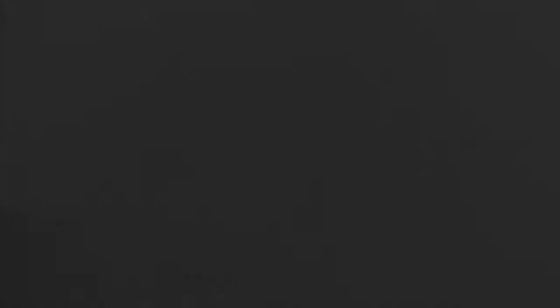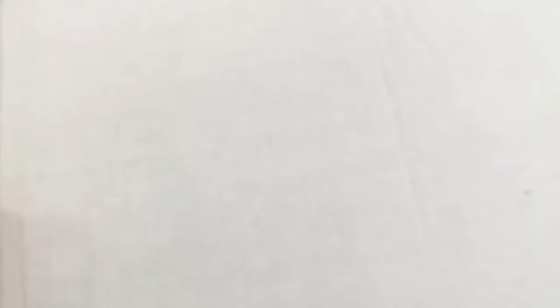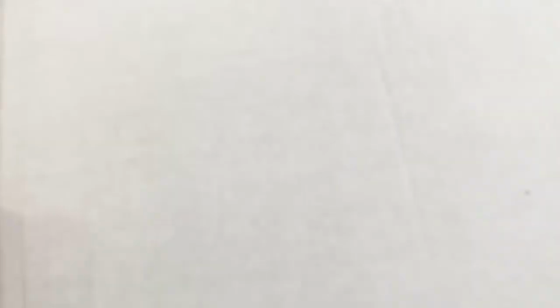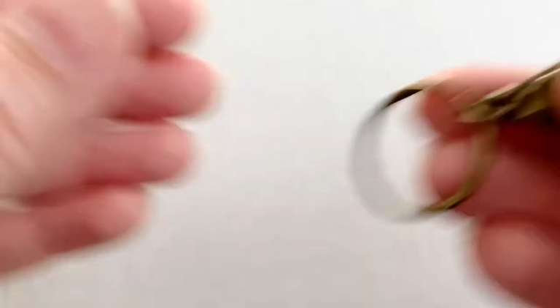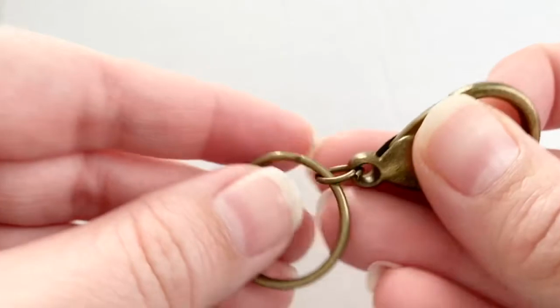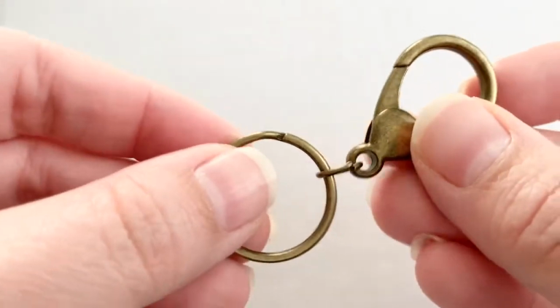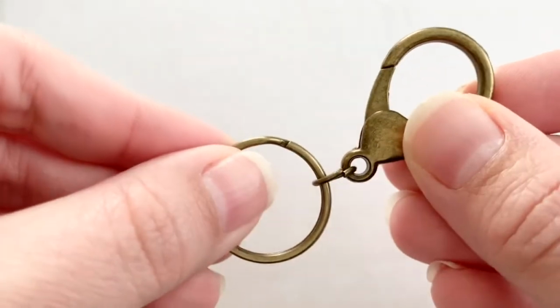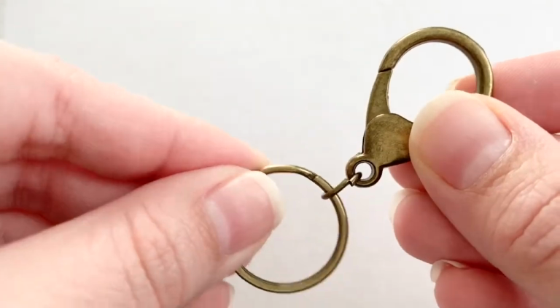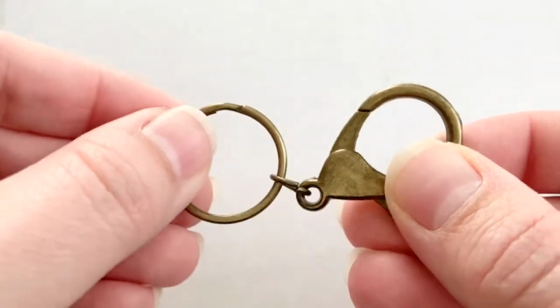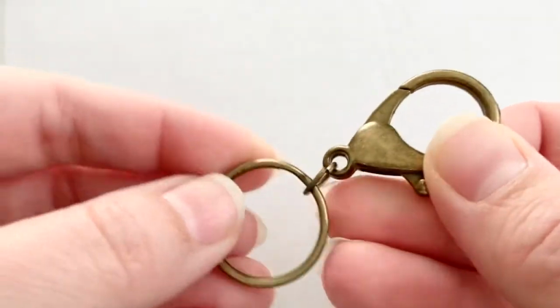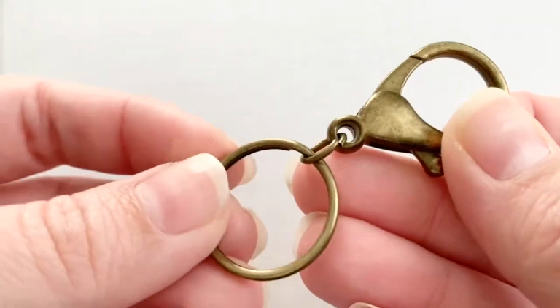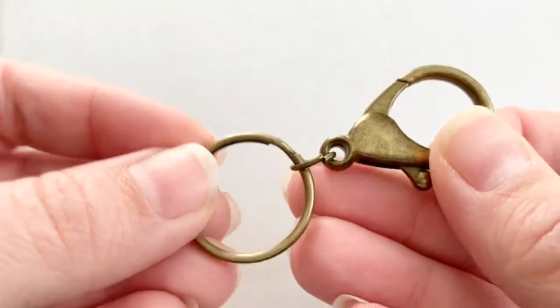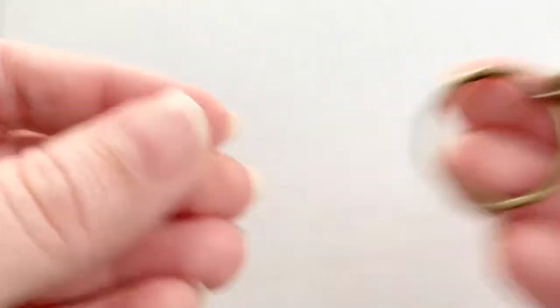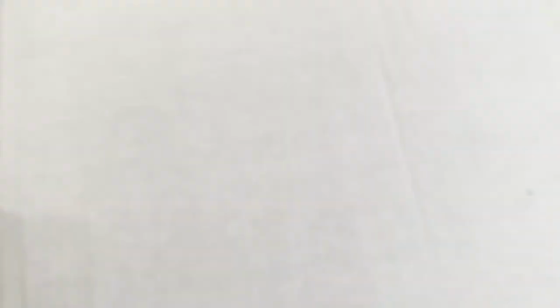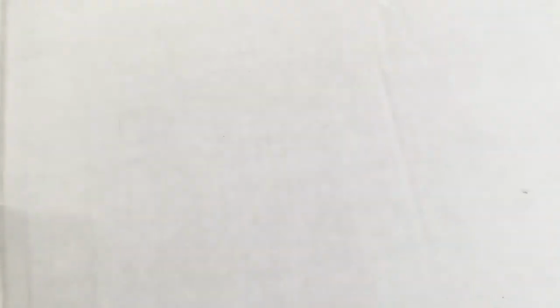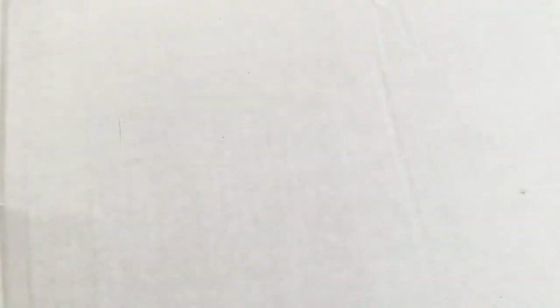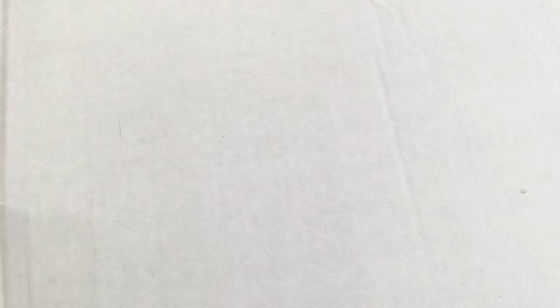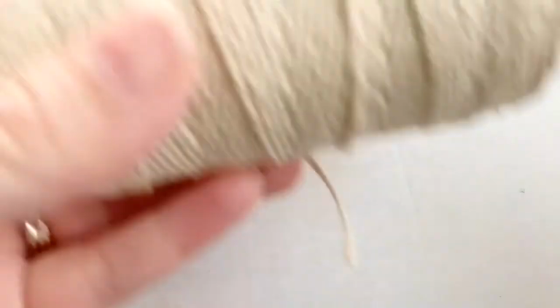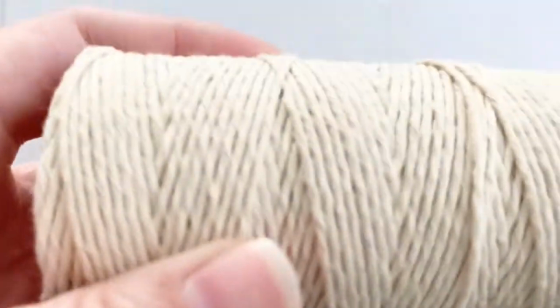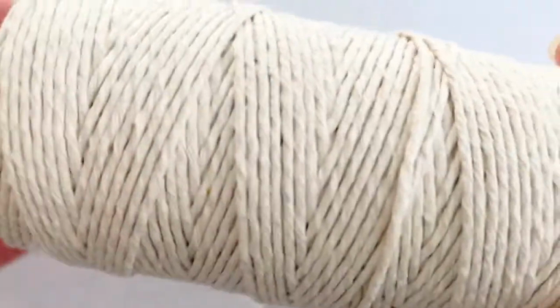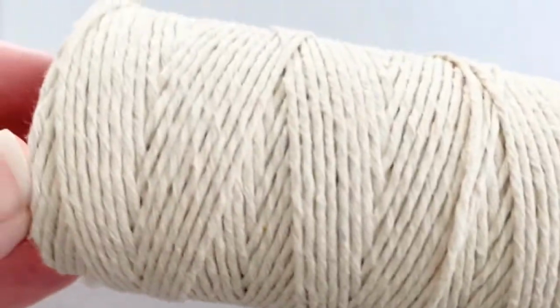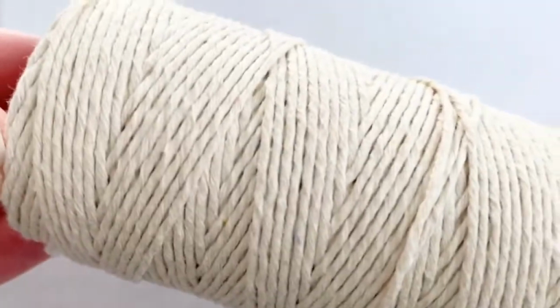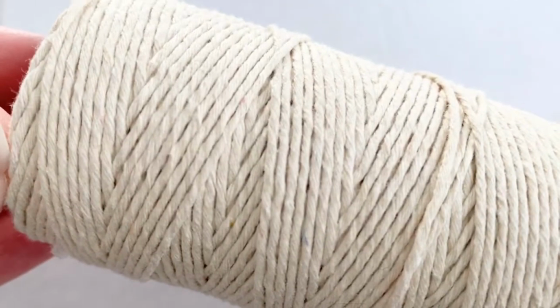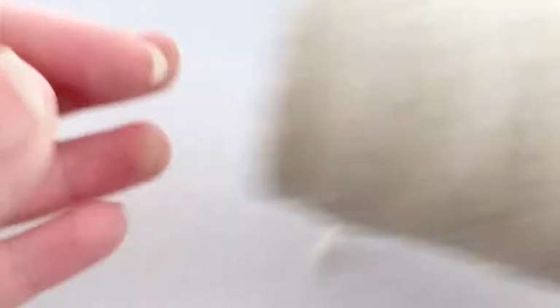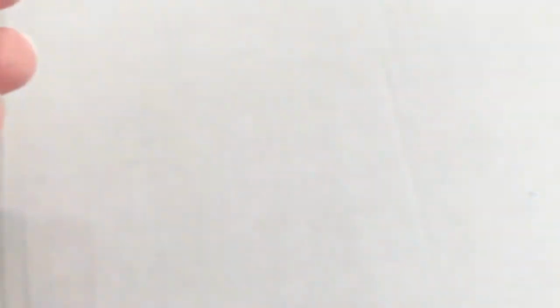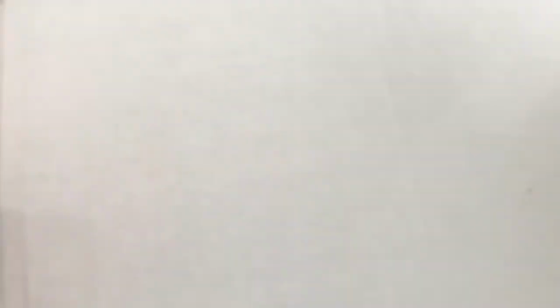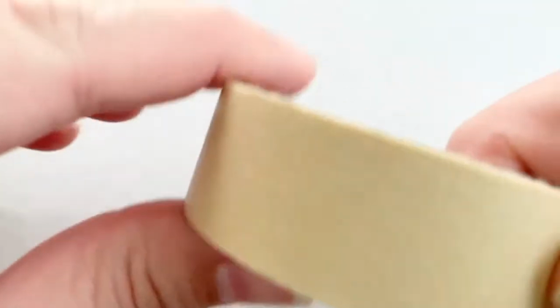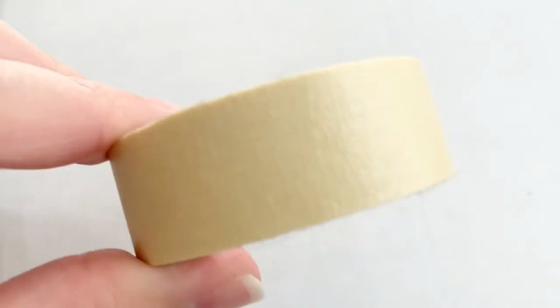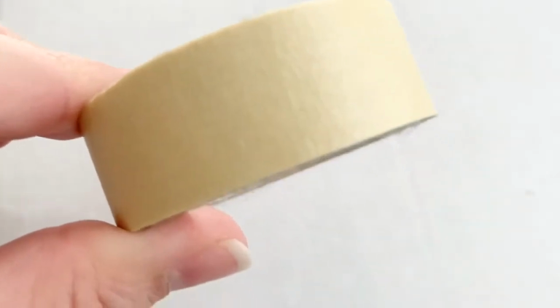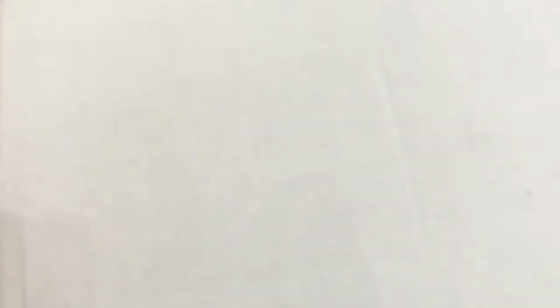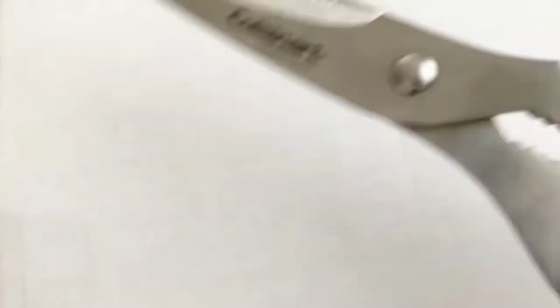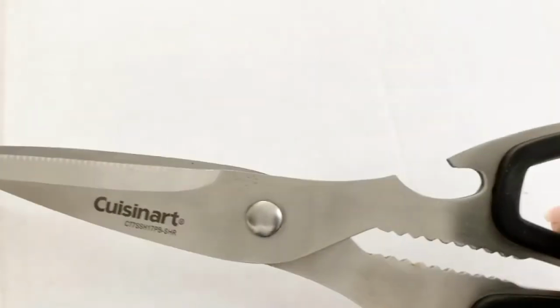First you're going to need a key ring. I got mine in a three-pack from Michaels for $3.99. You'll also need some macrame cord, yarn, or in my case I was using a light colored twine, some tape, and some scissors.